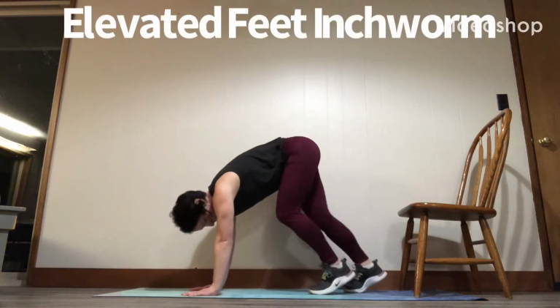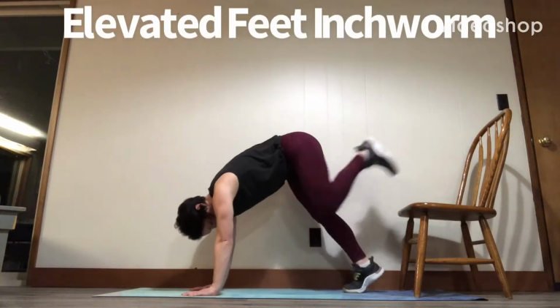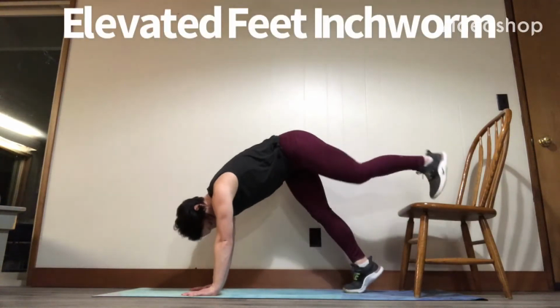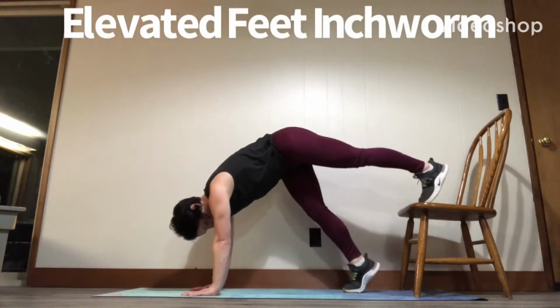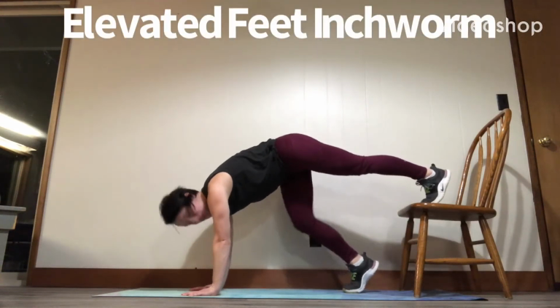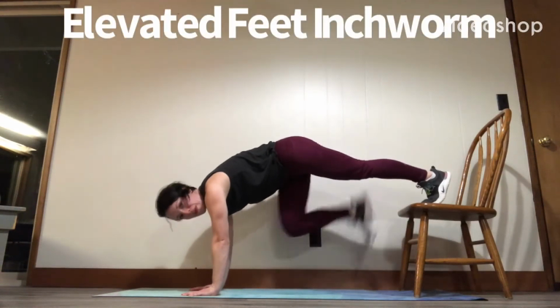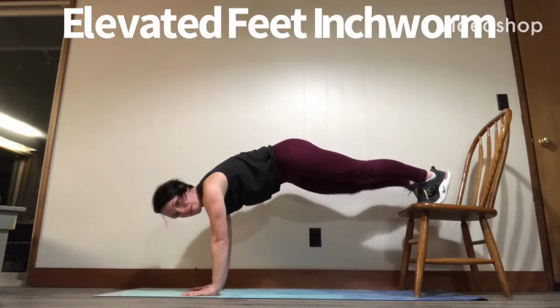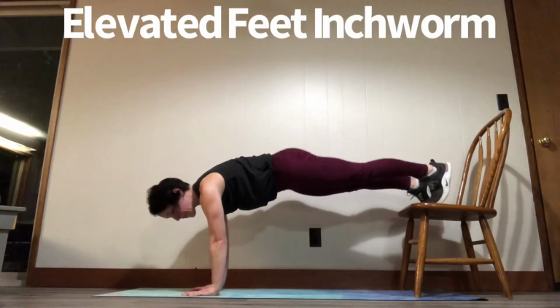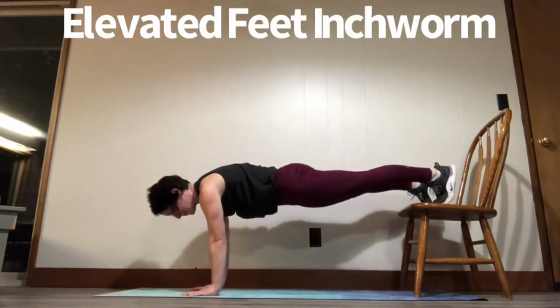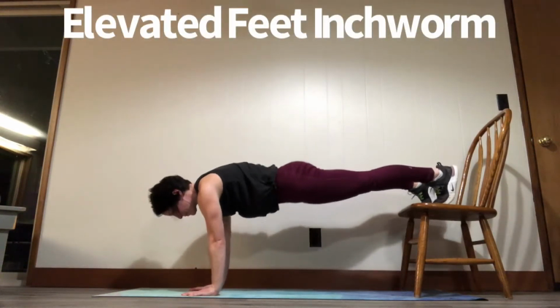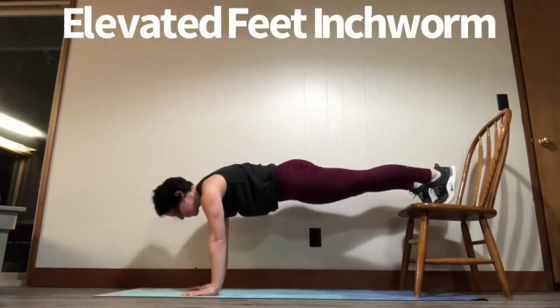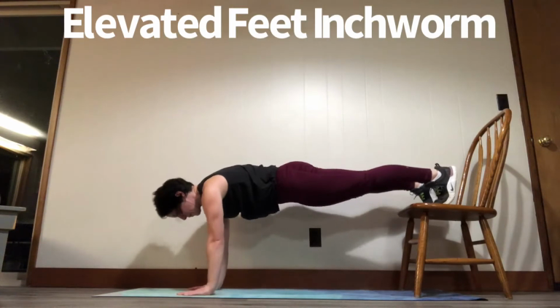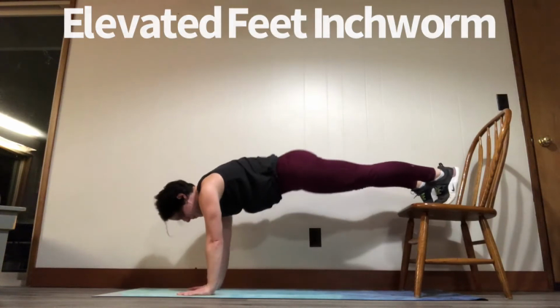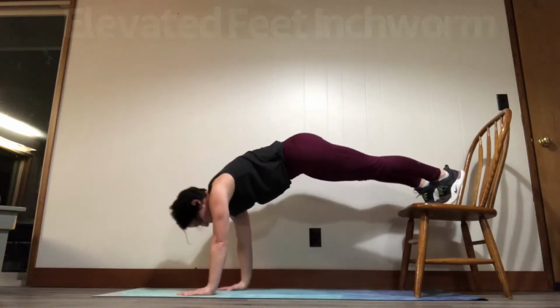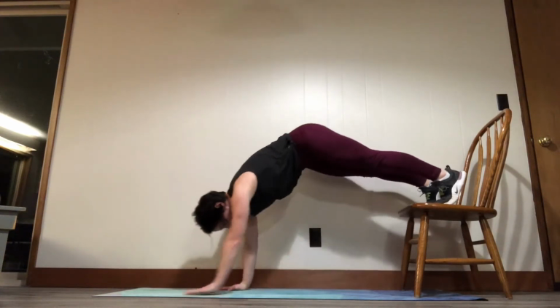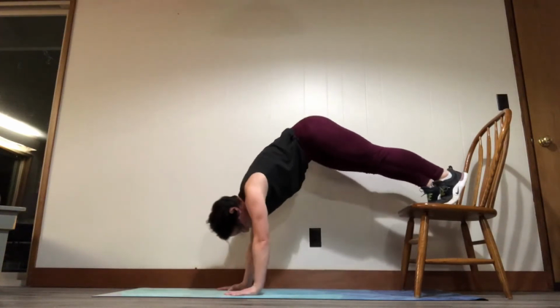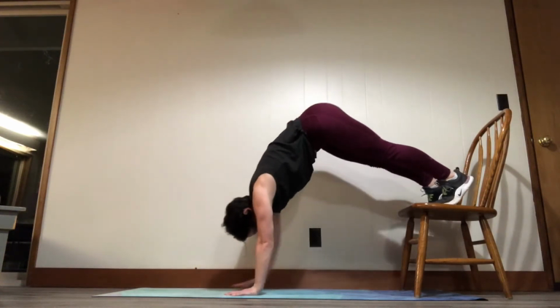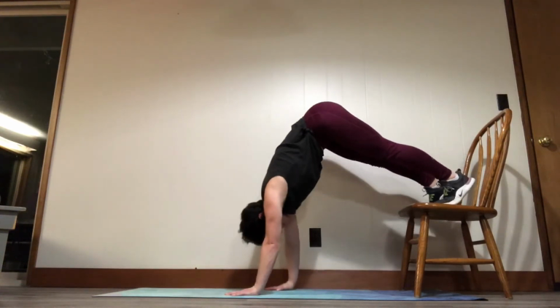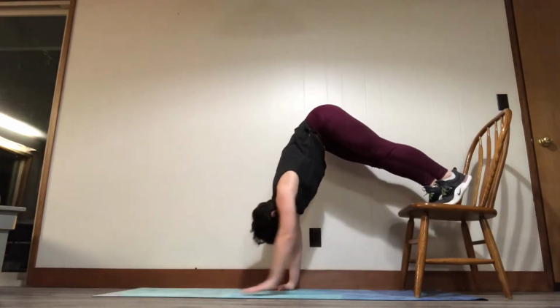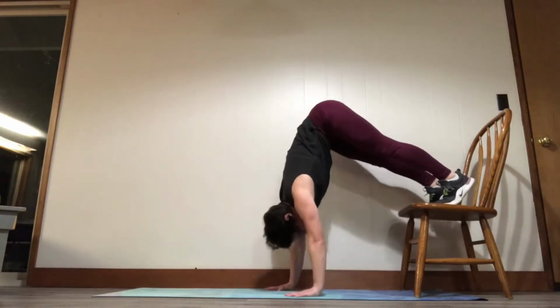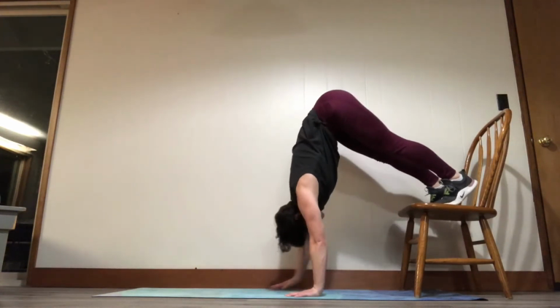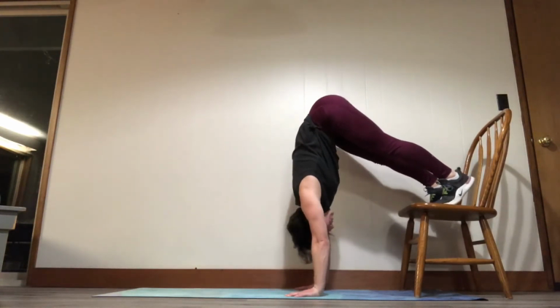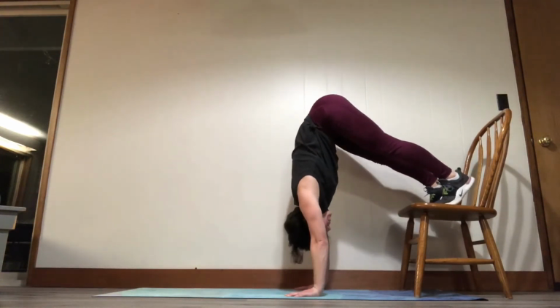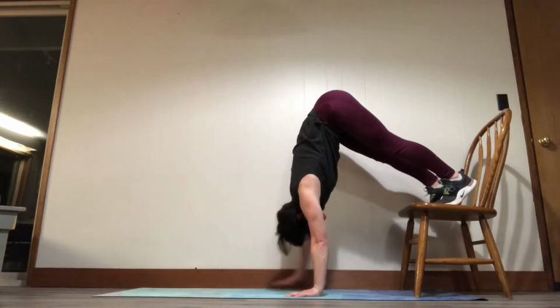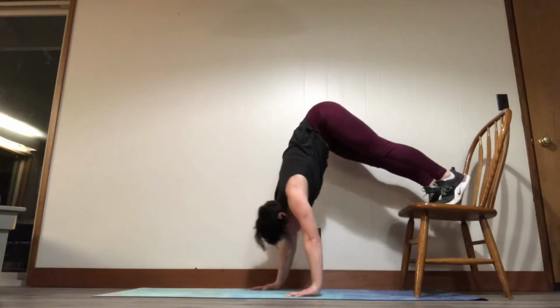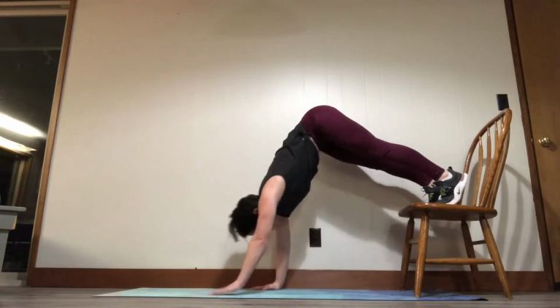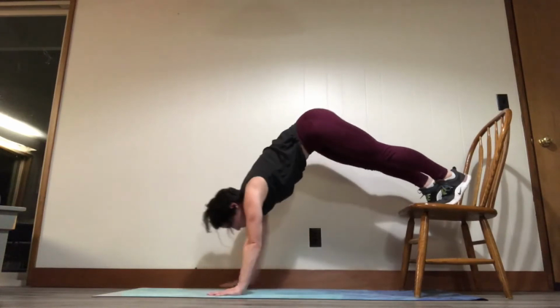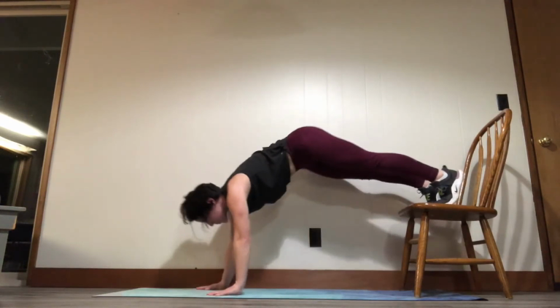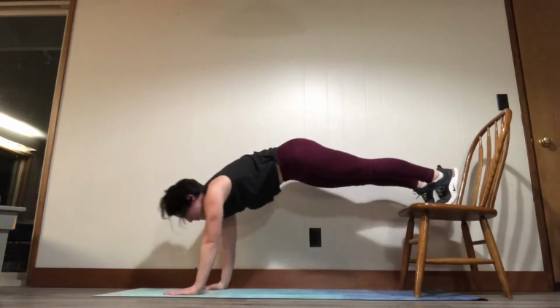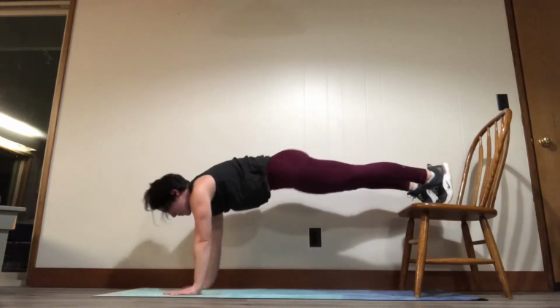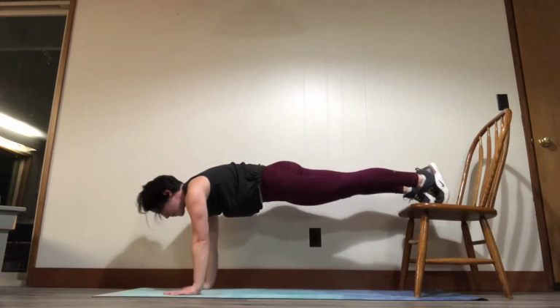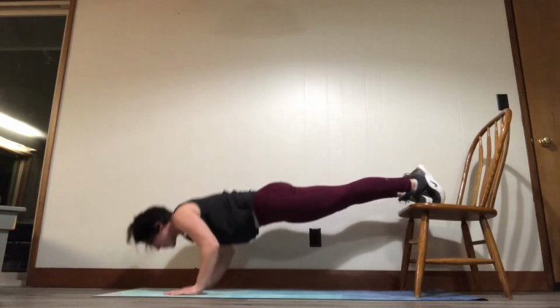This is a demonstration of an elevated foot inchworm. It's a more difficult variation of the inchworm with your feet on the ground. You just put the feet on the elevated surface and then walk your hands in from a plank.